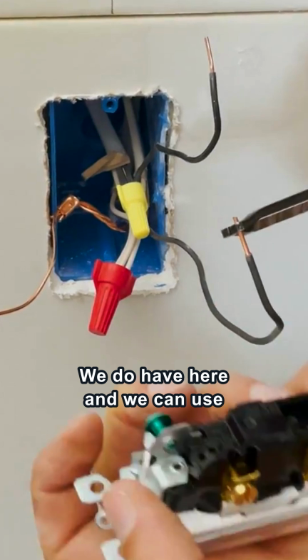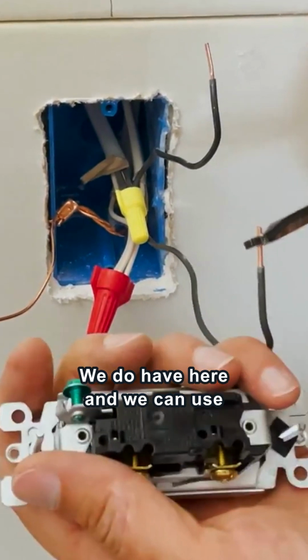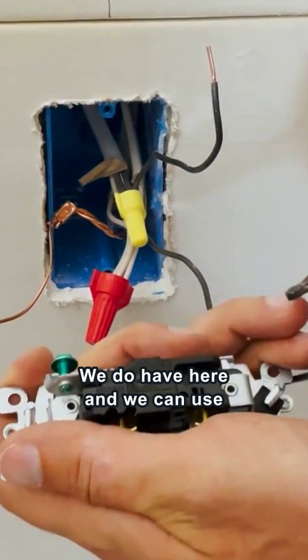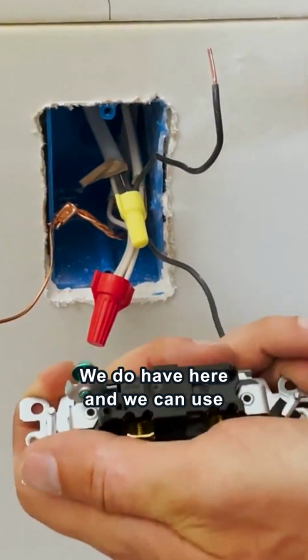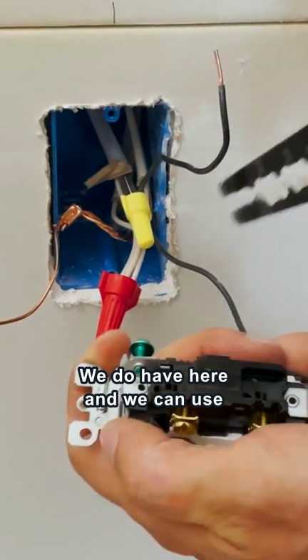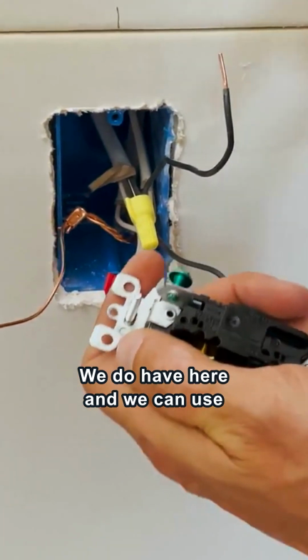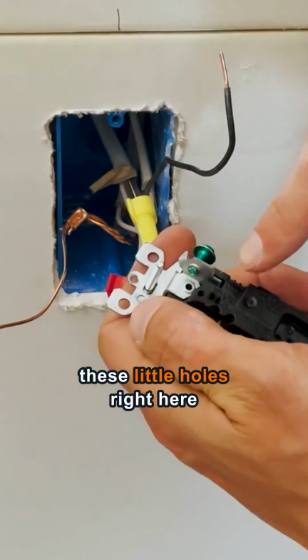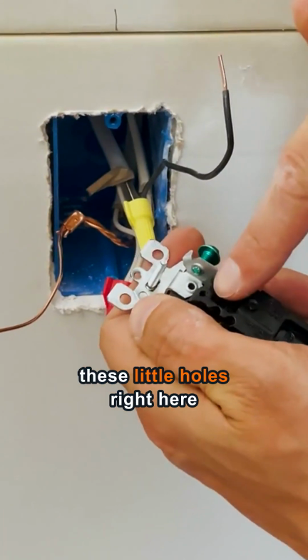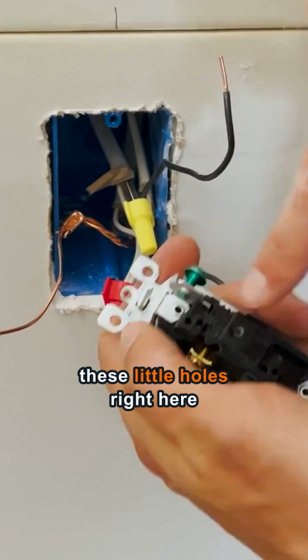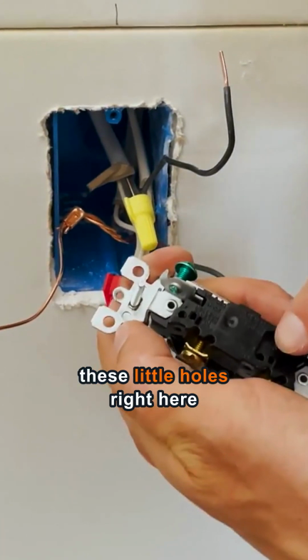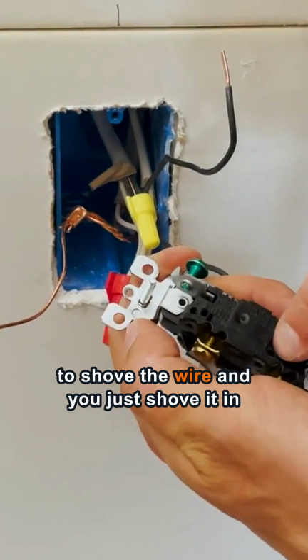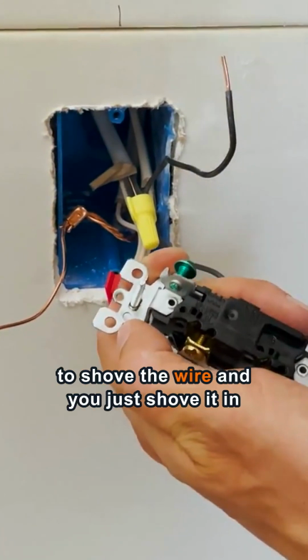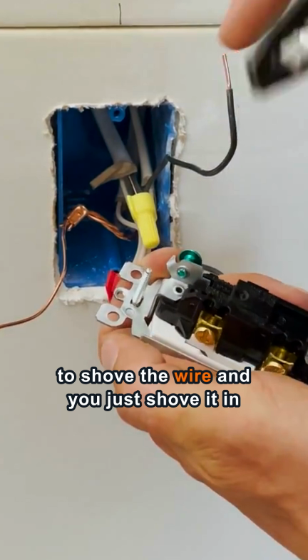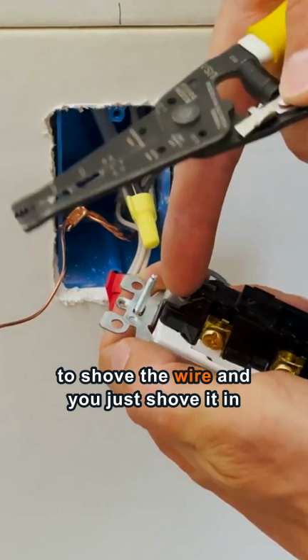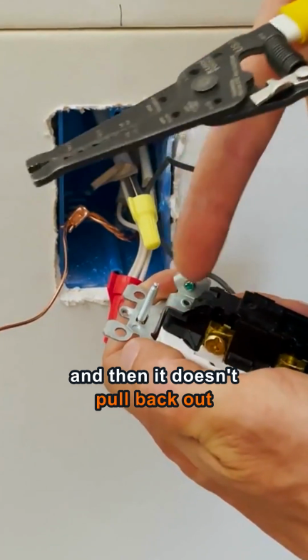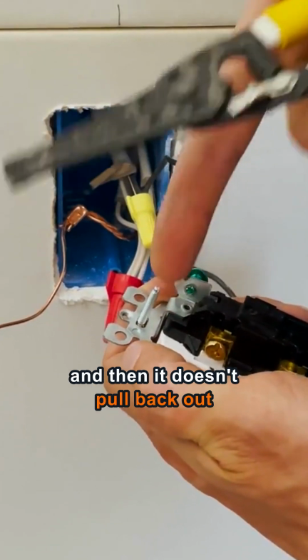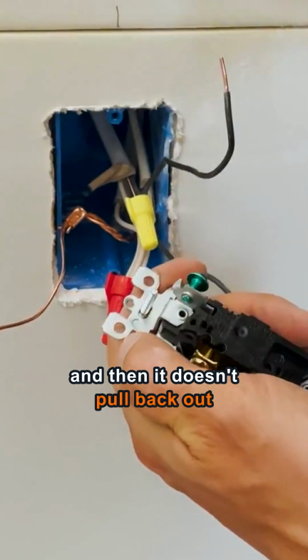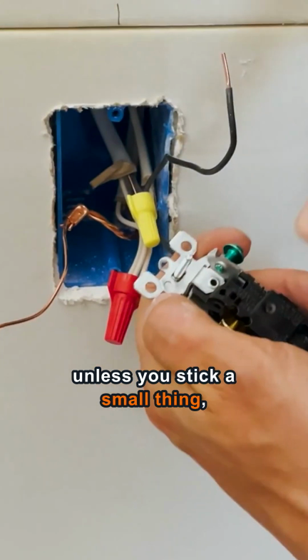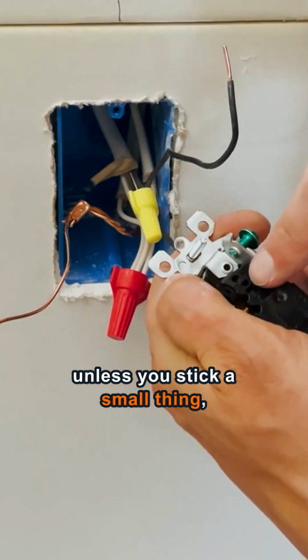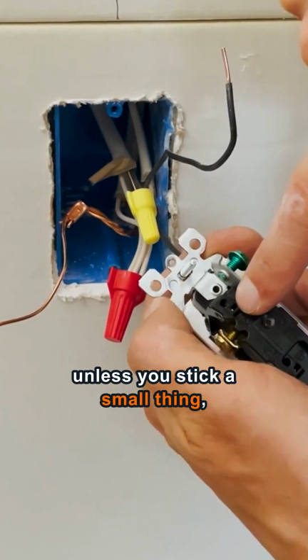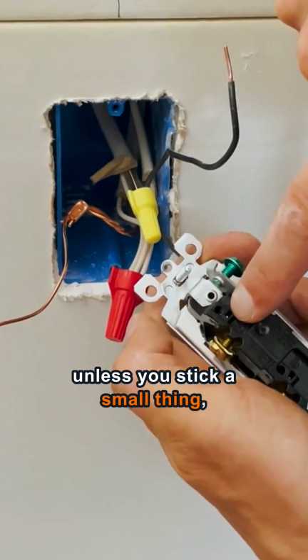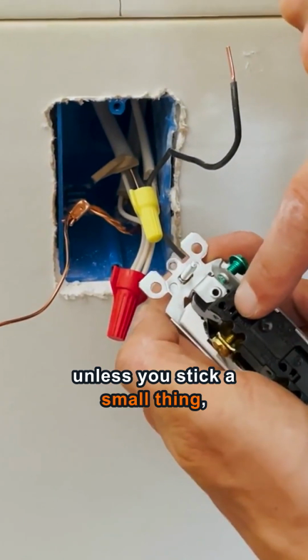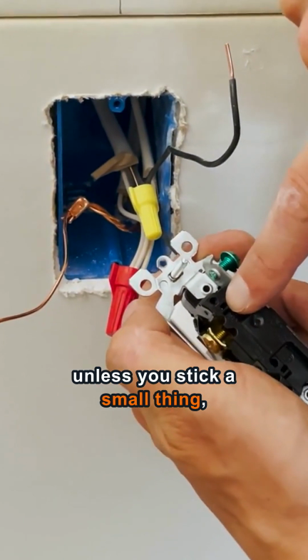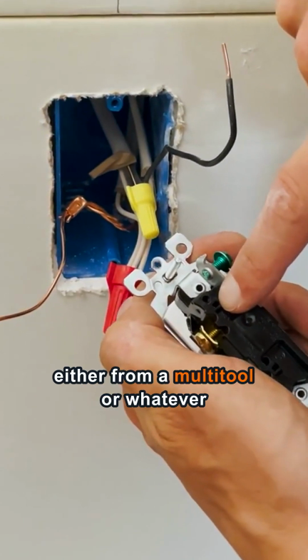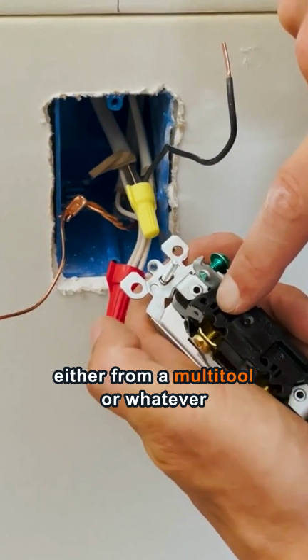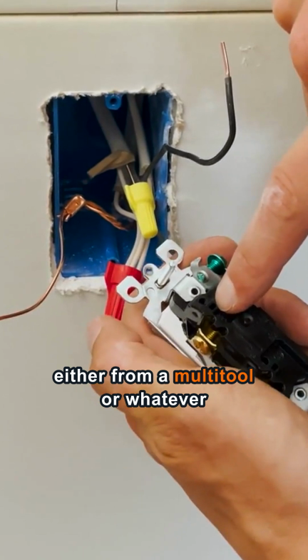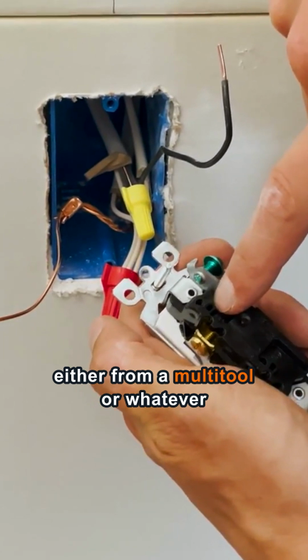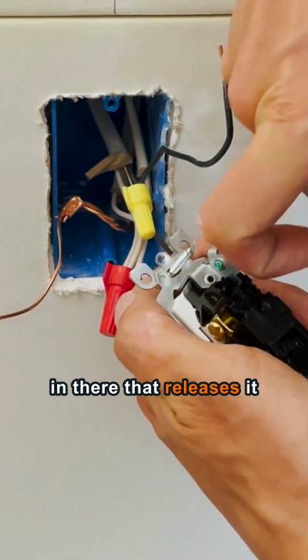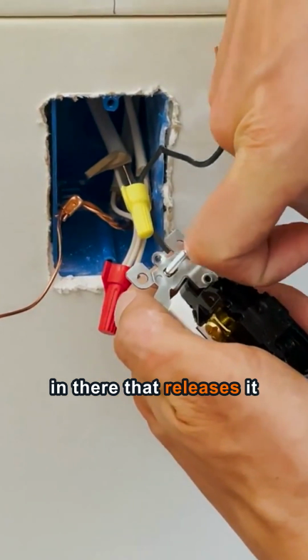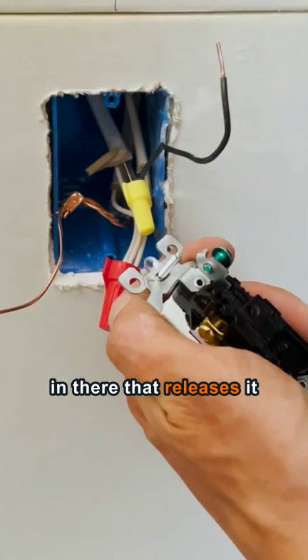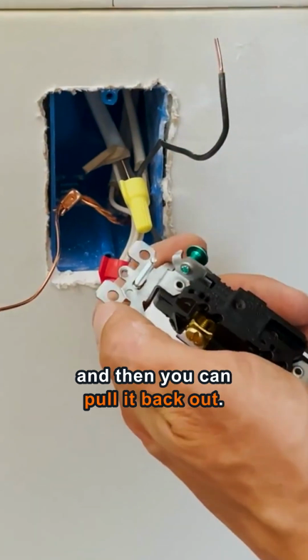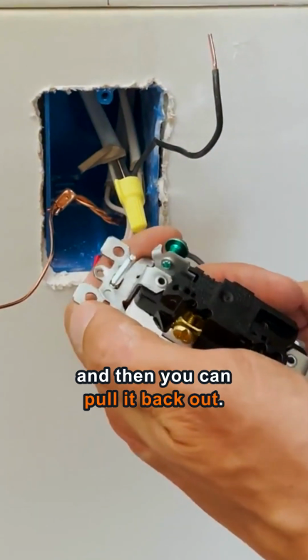We do have these little holes right here that you can use to shove the wire in — you just shove it in and then it doesn't pull back out unless you stick a small tool, either from a multi-tool or whatever, in there to release it, and then you can pull it back out.